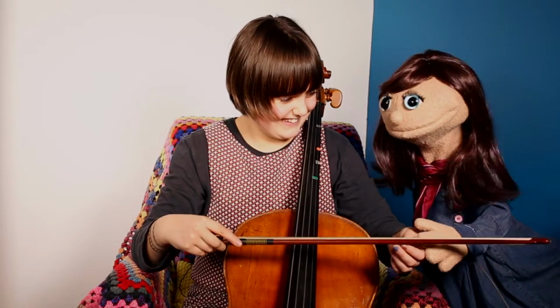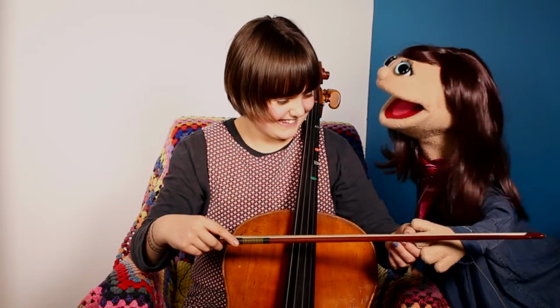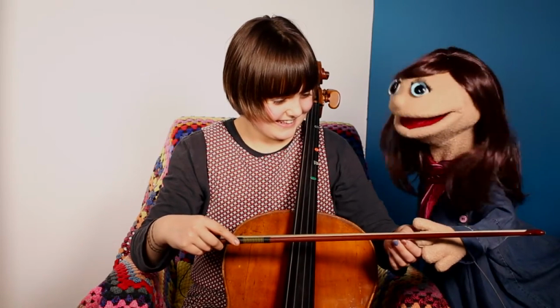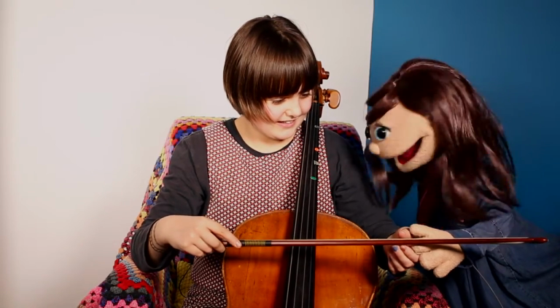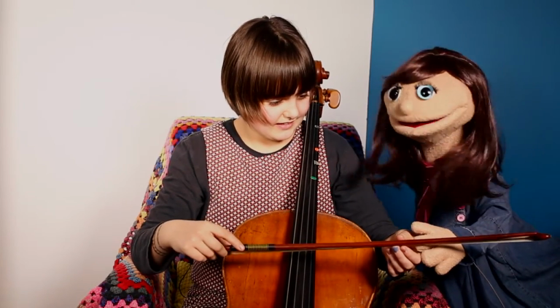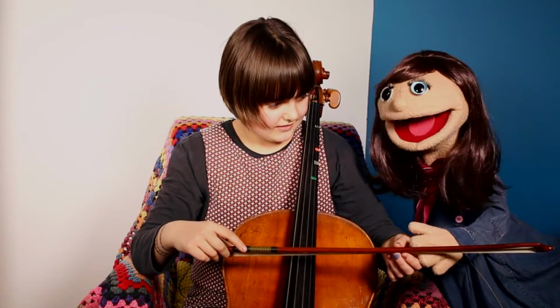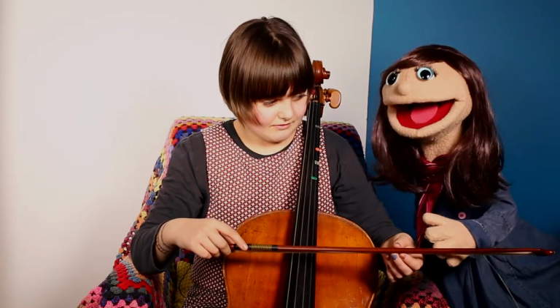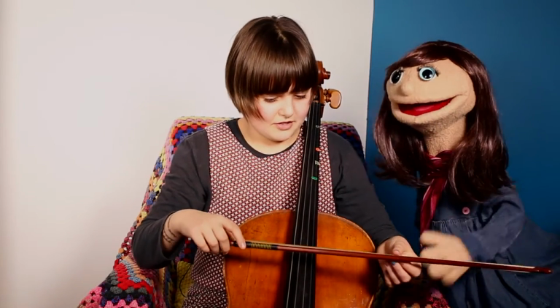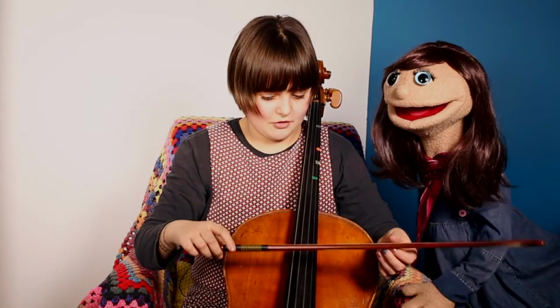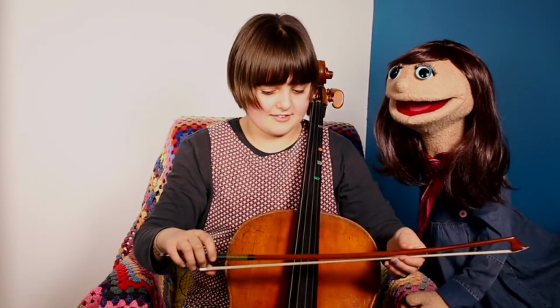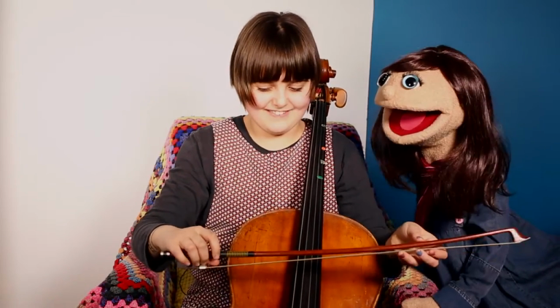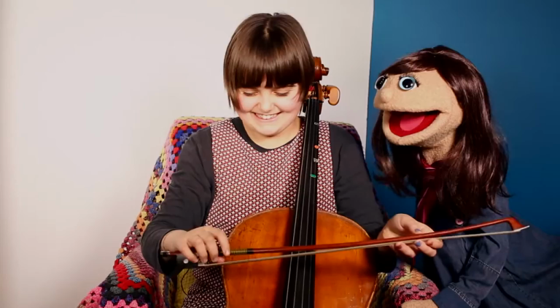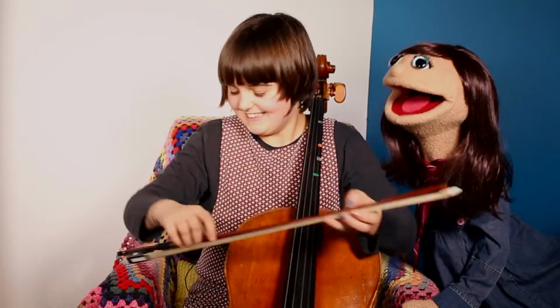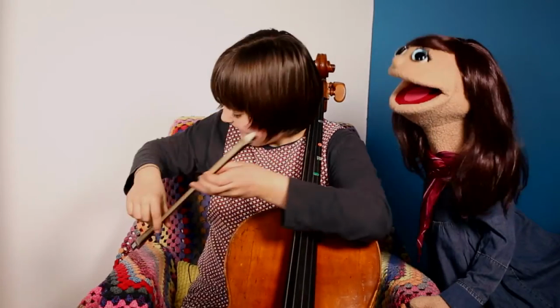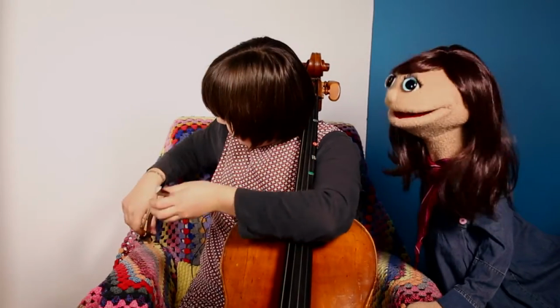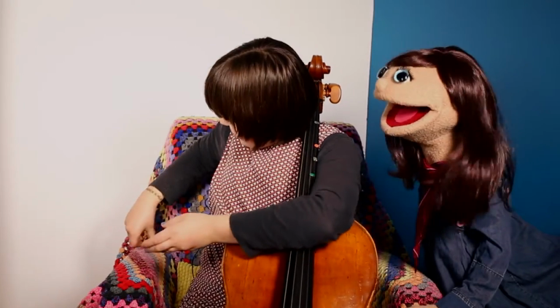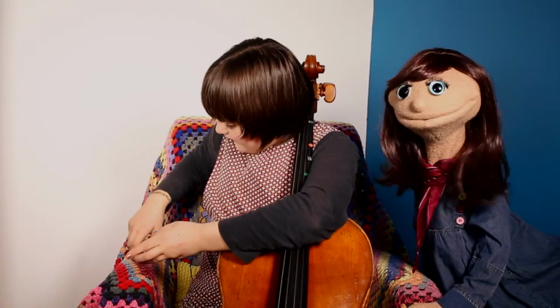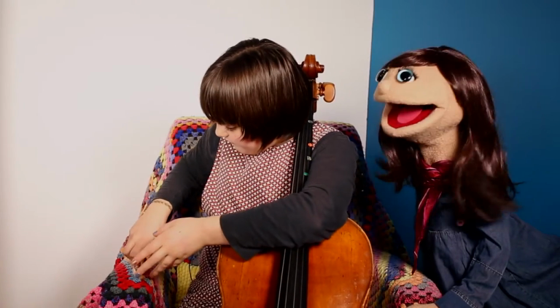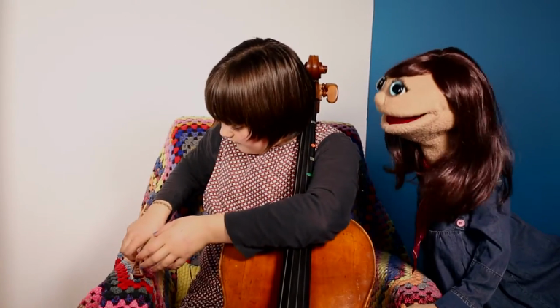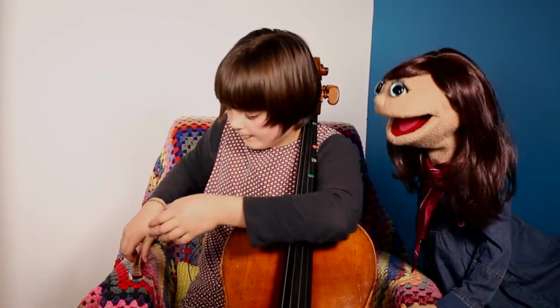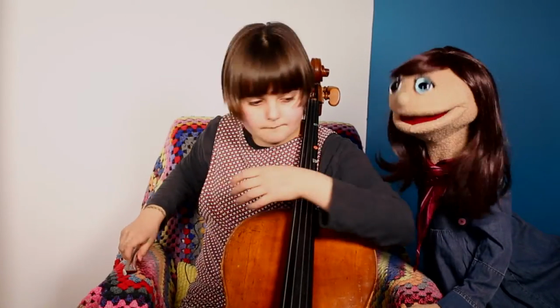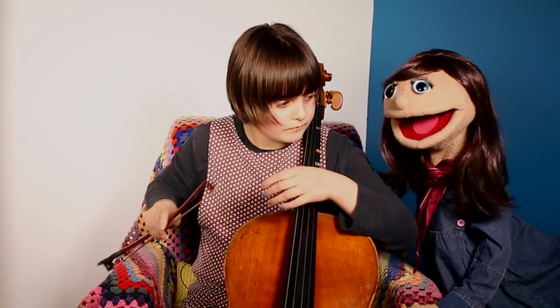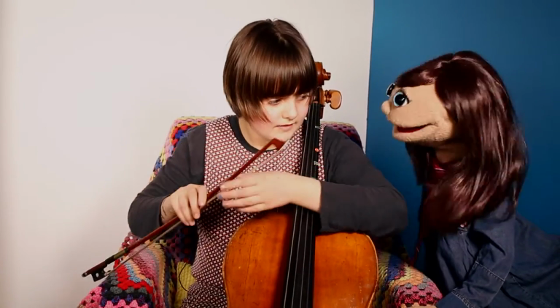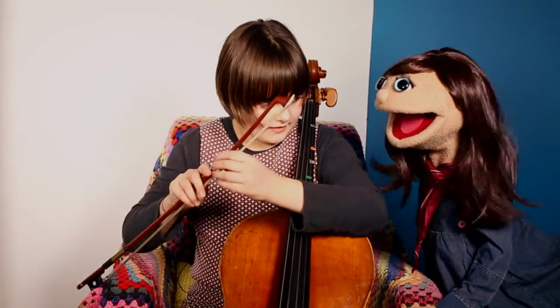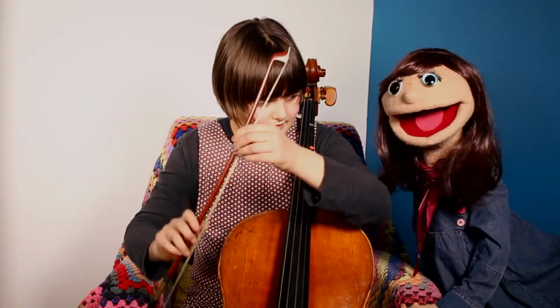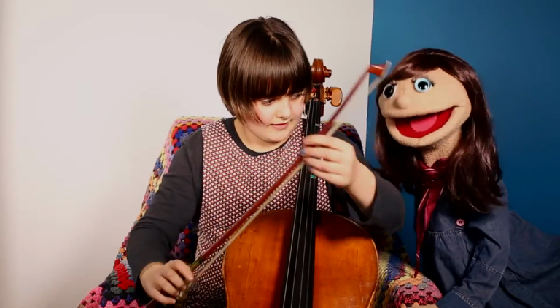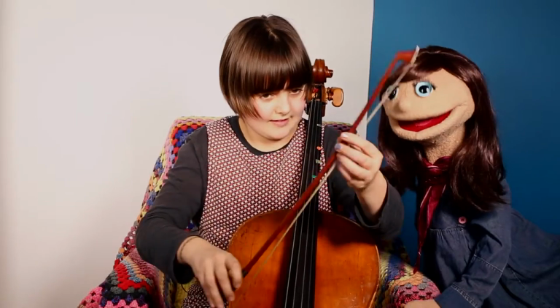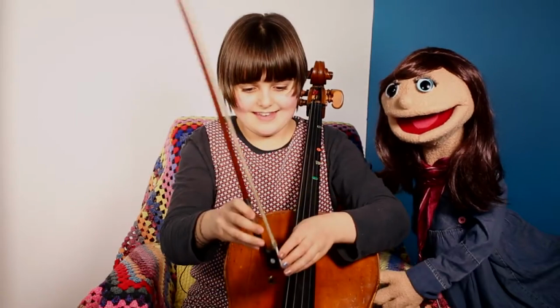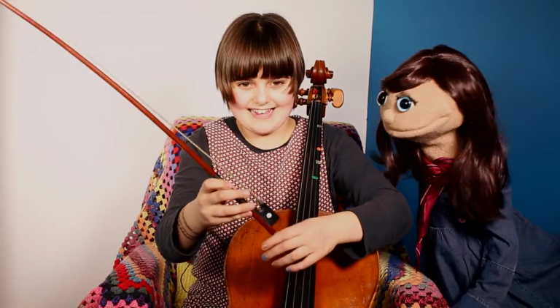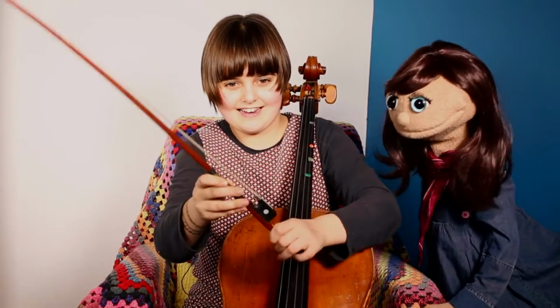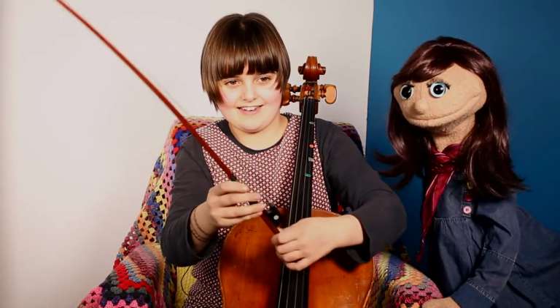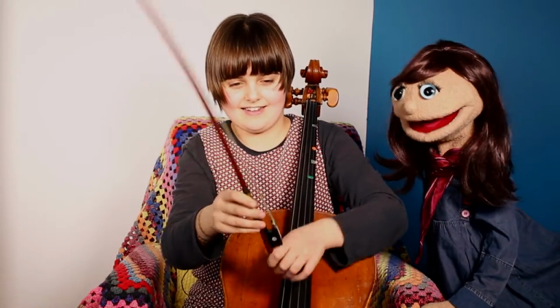Any other animals involved here? I don't think so. Okay, good. Well, hey, could you play me a little song so I can hear what the cello sounds like? Yes, I can. Thanks.